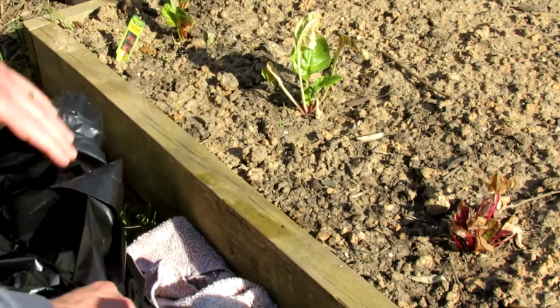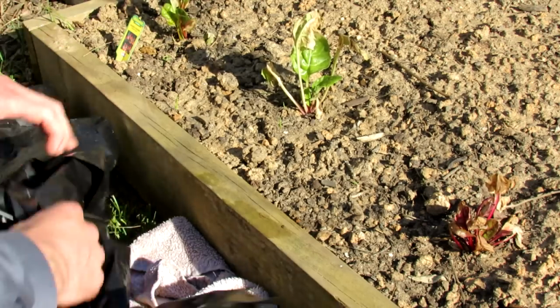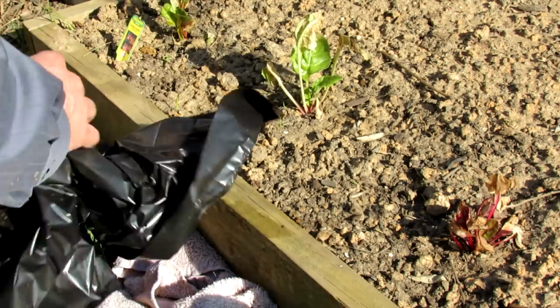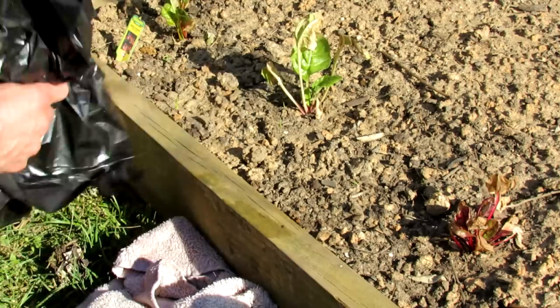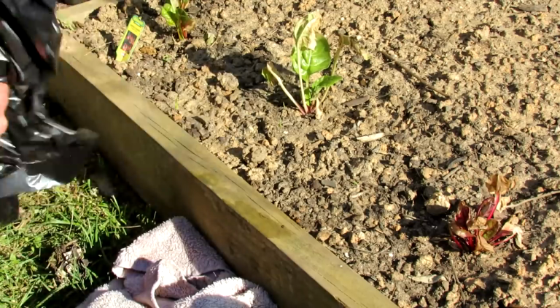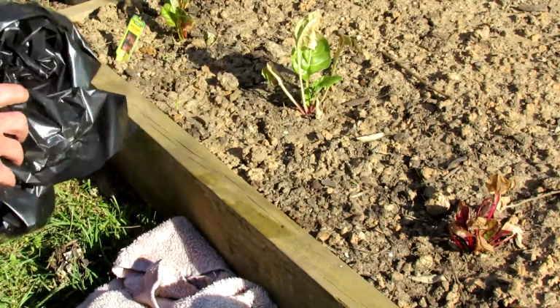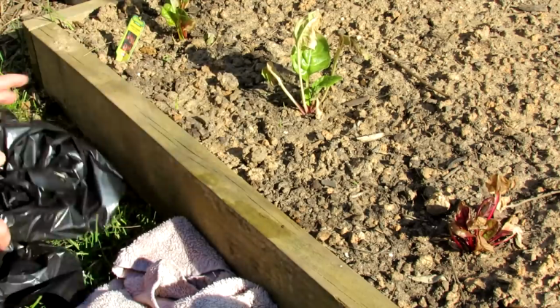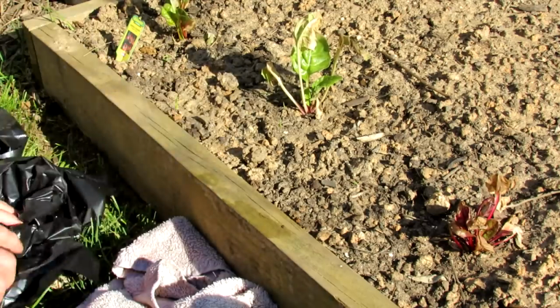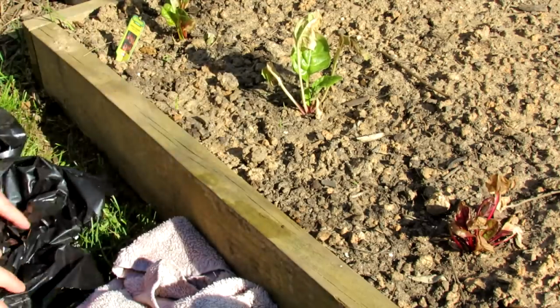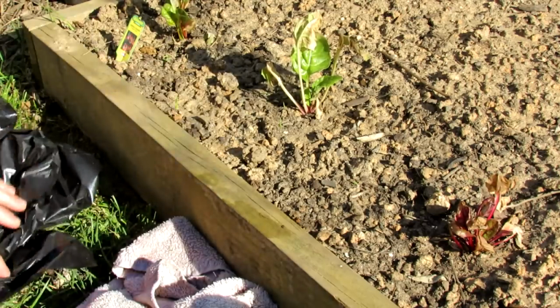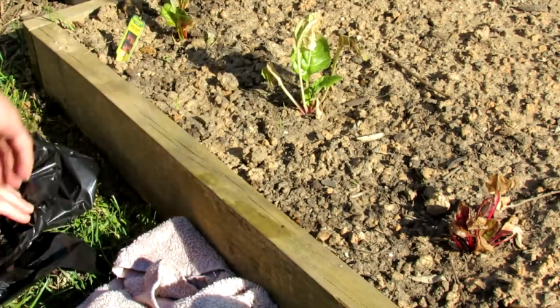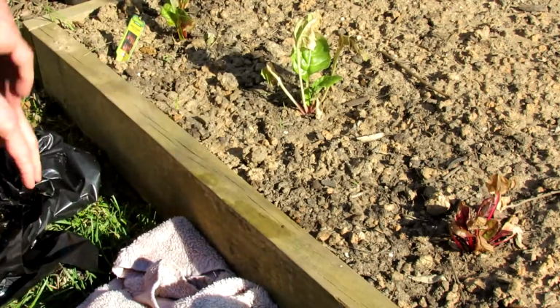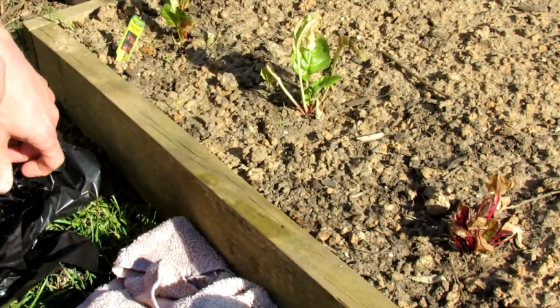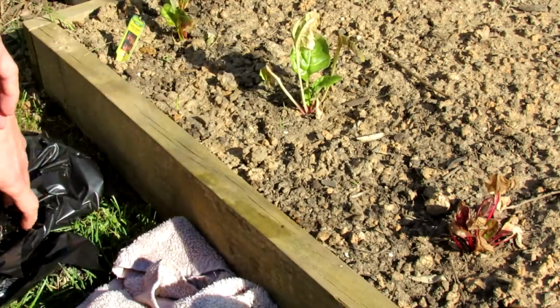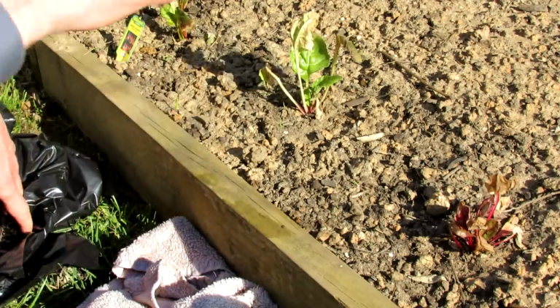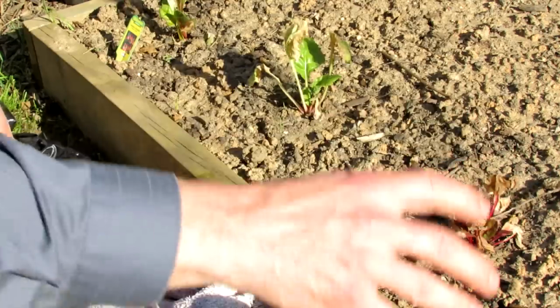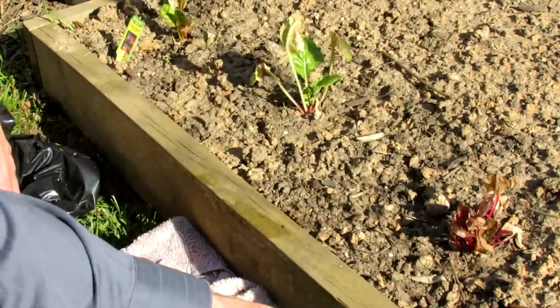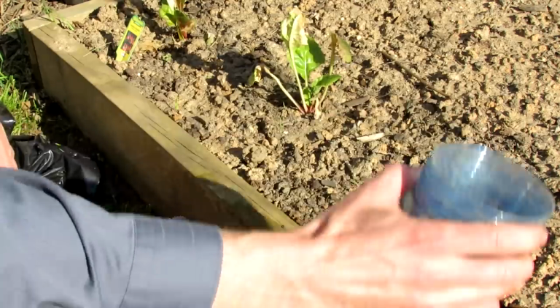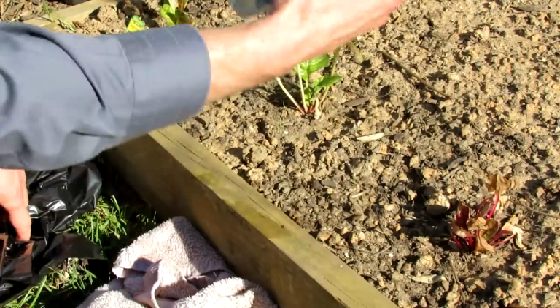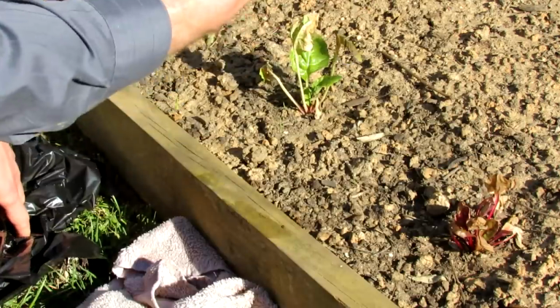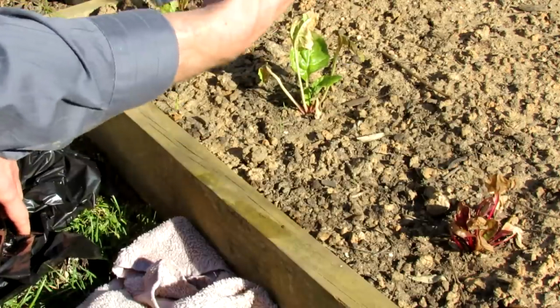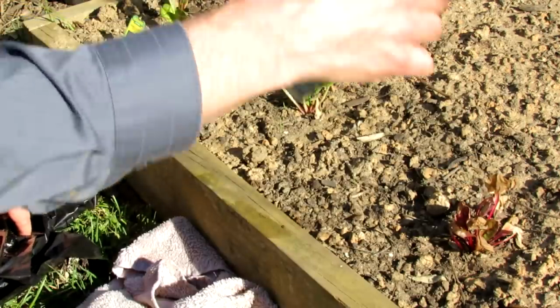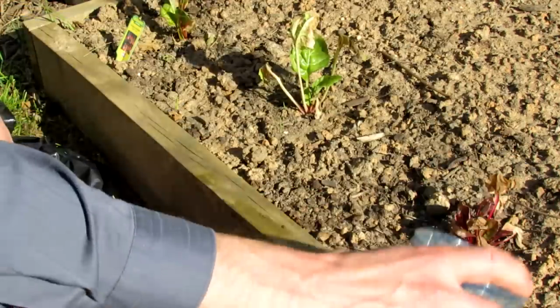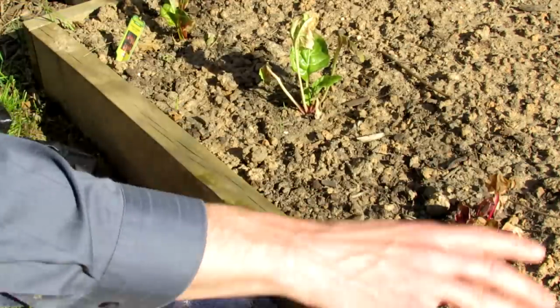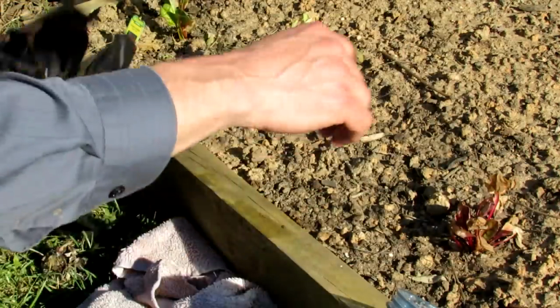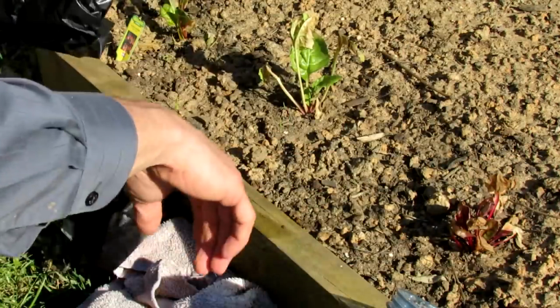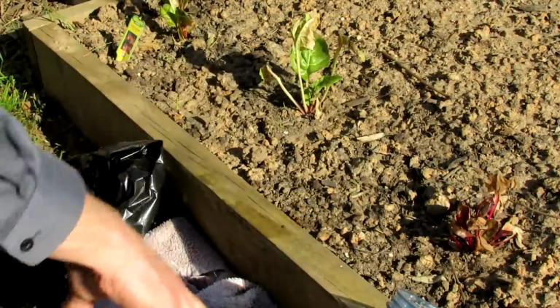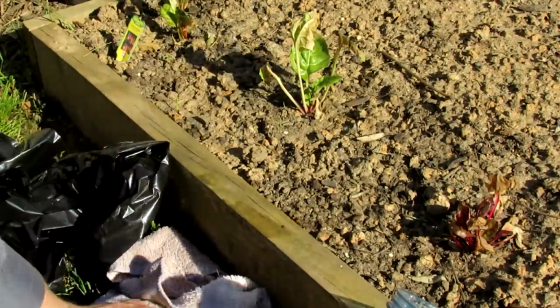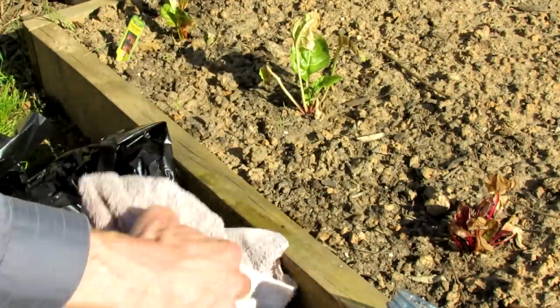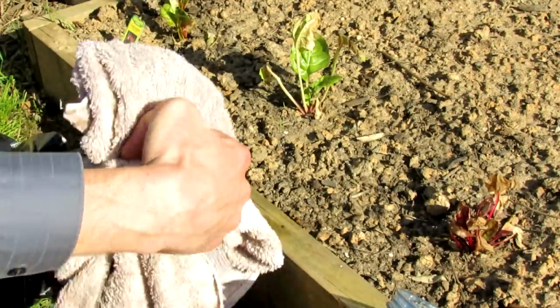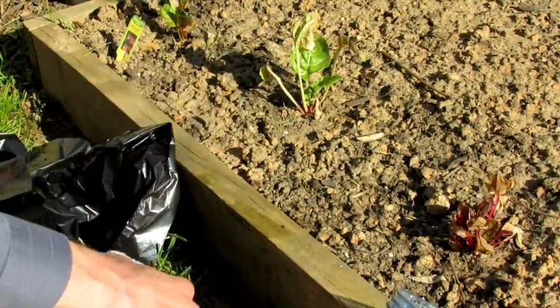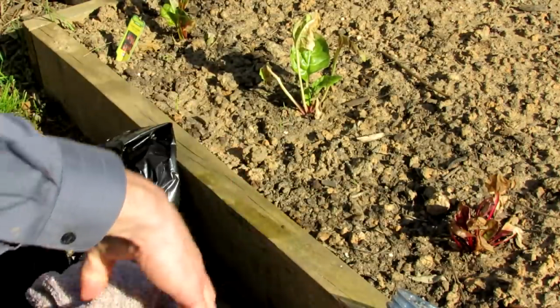What I want to show you is how to quickly create a frost barrier to protect your plants using clear plastic cups, plain old trash bags, and a wet paper towel.